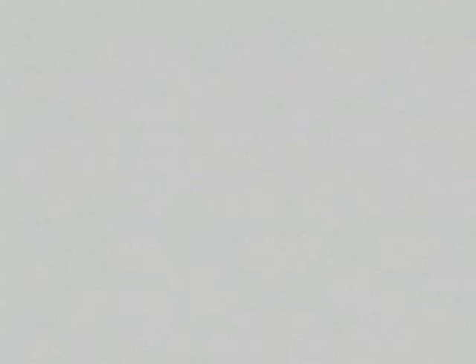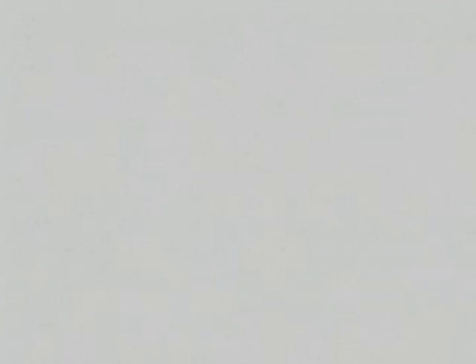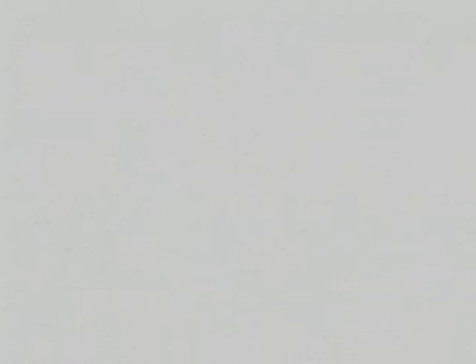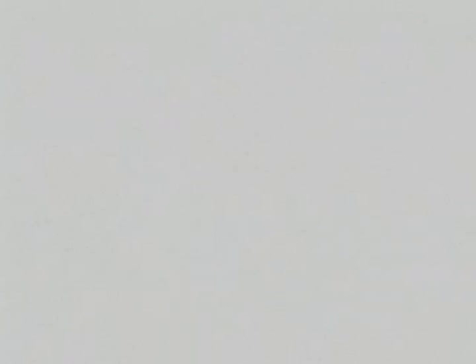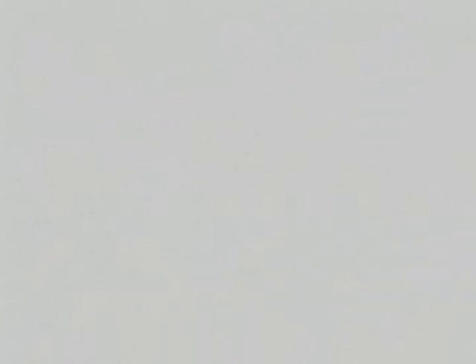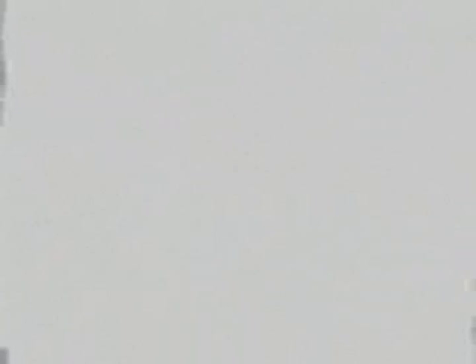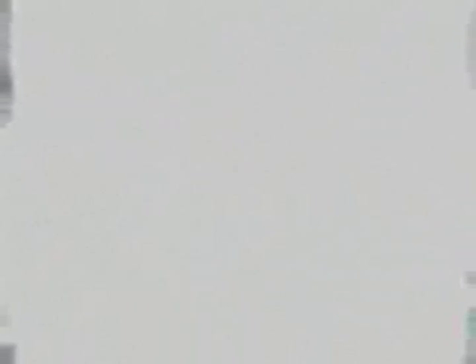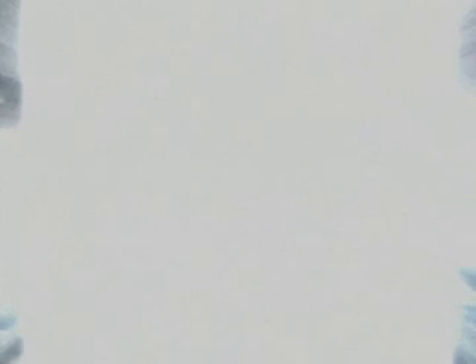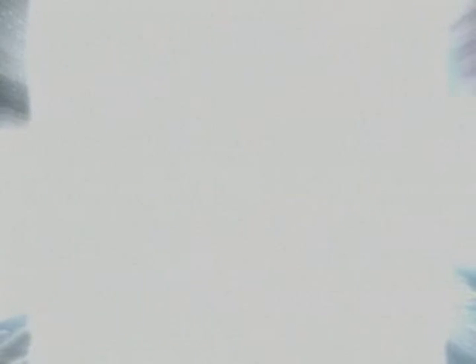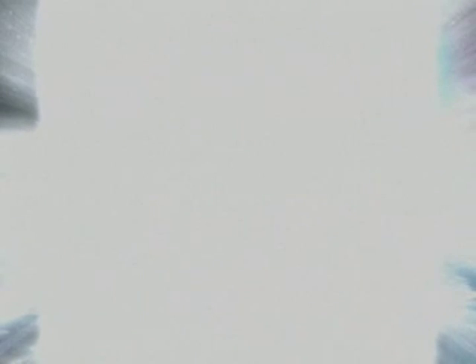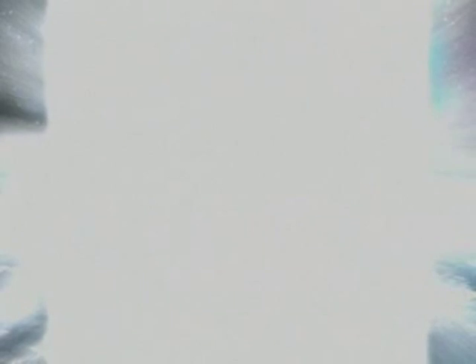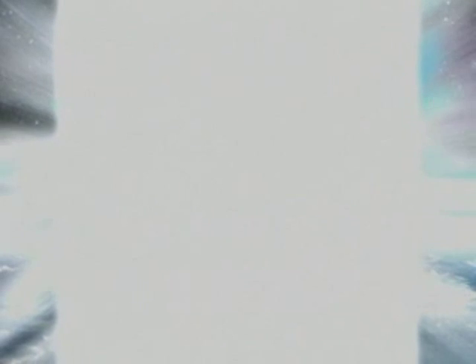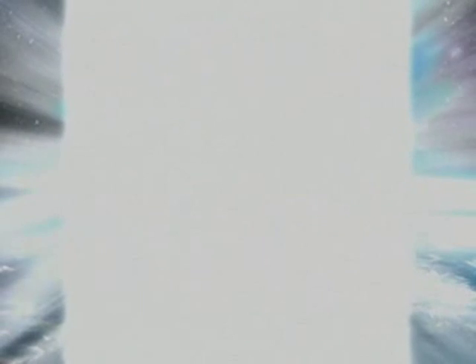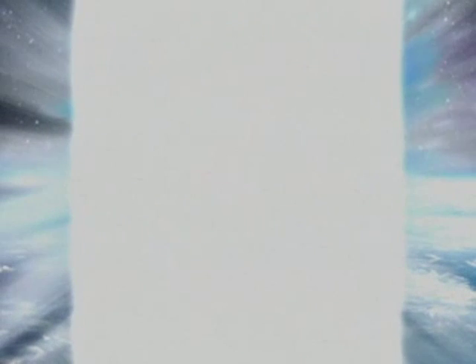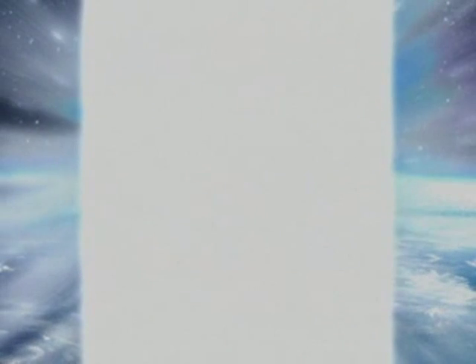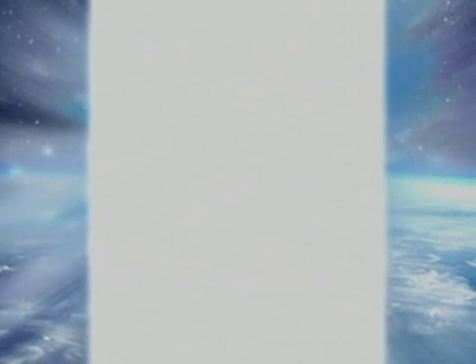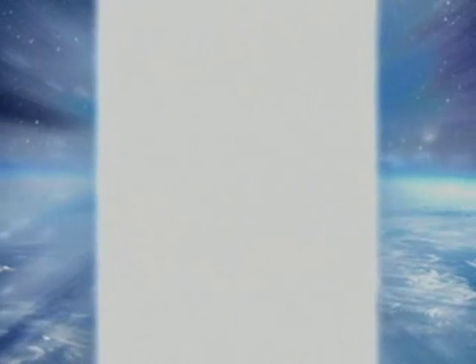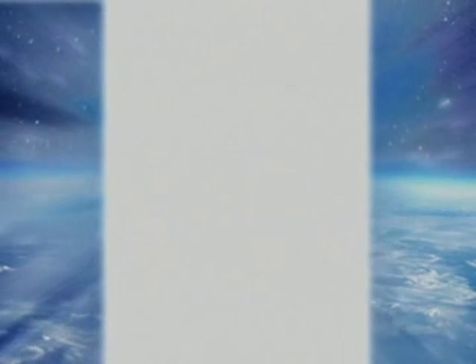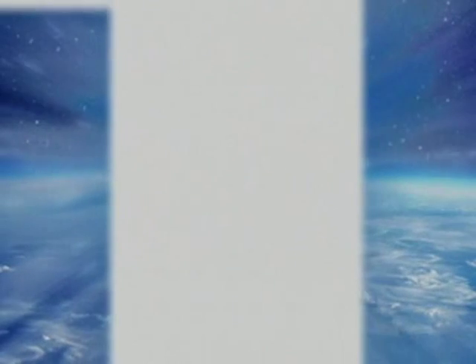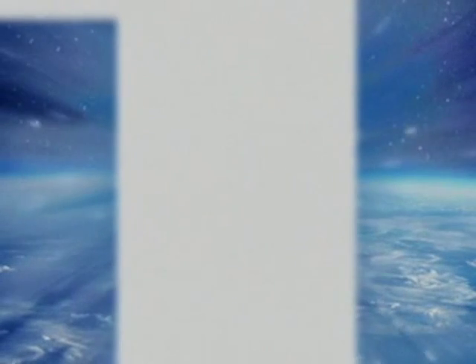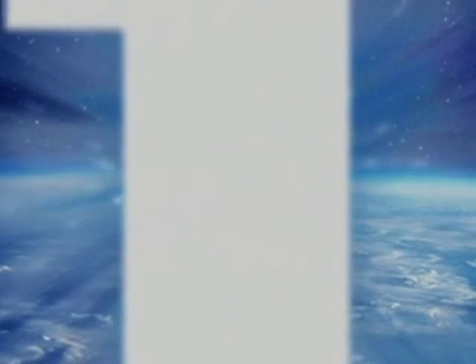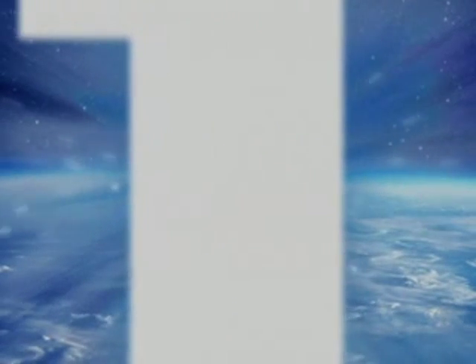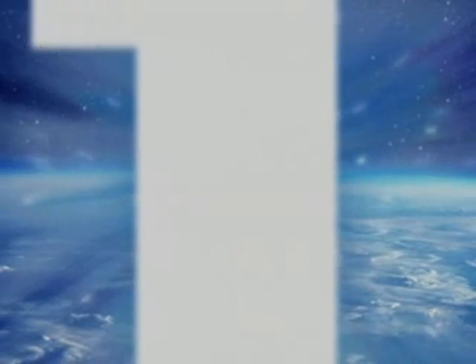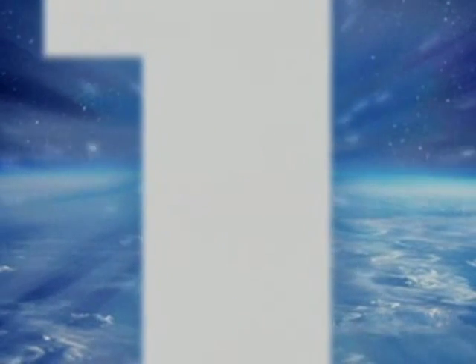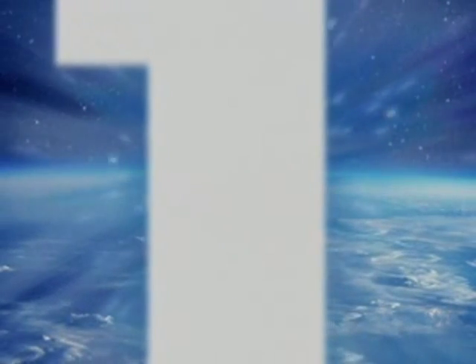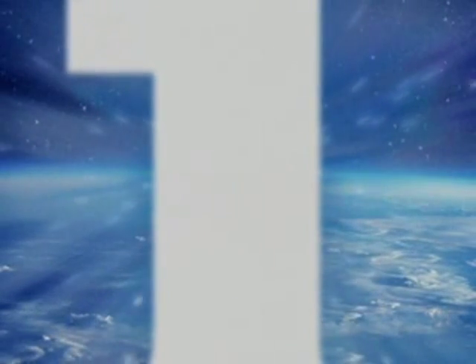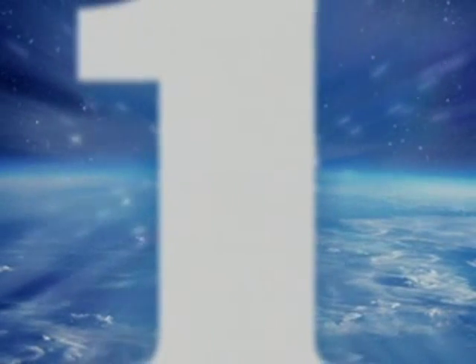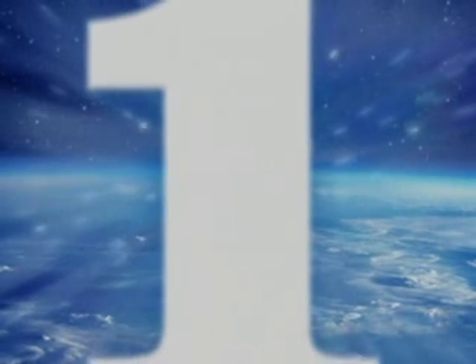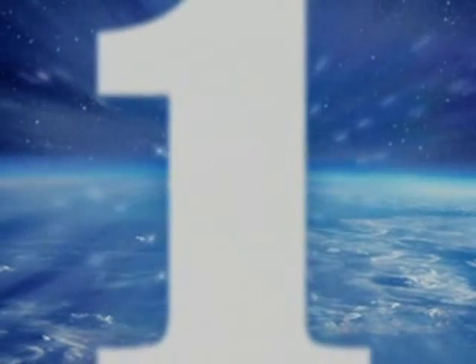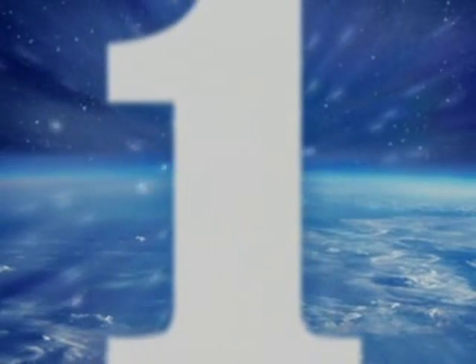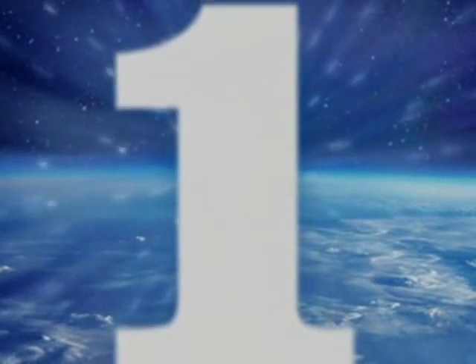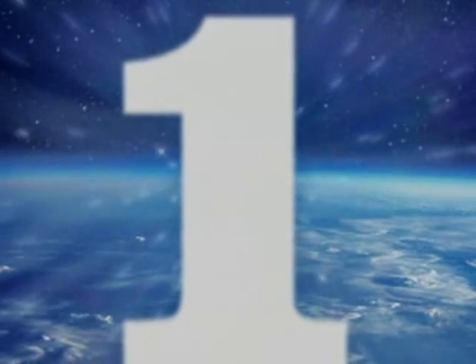T-minus one minute. T-minus 45 seconds and counting.